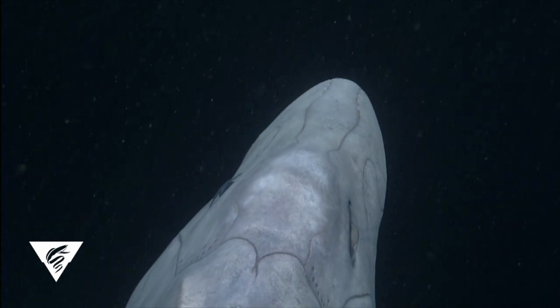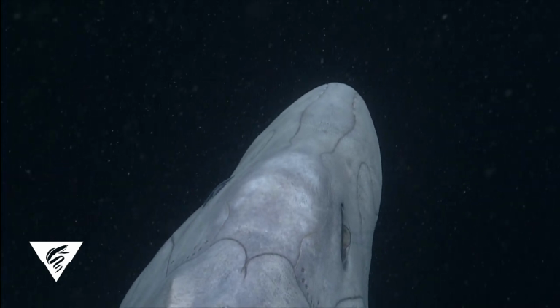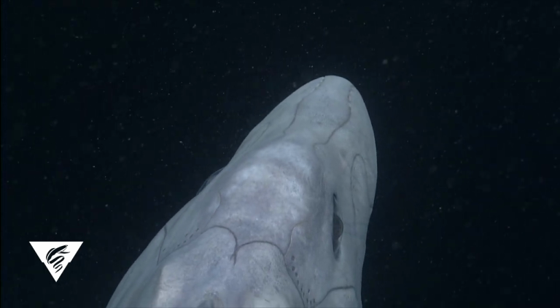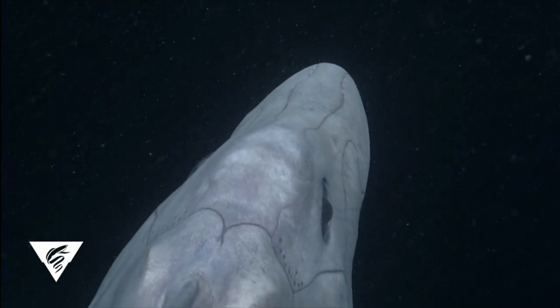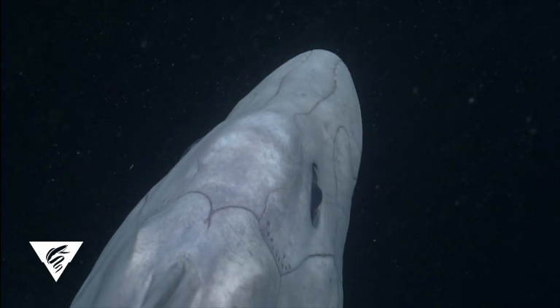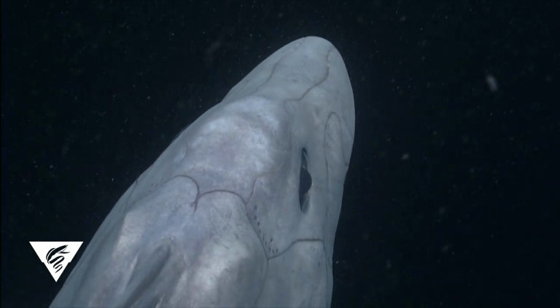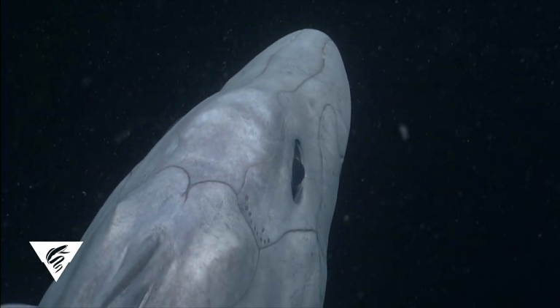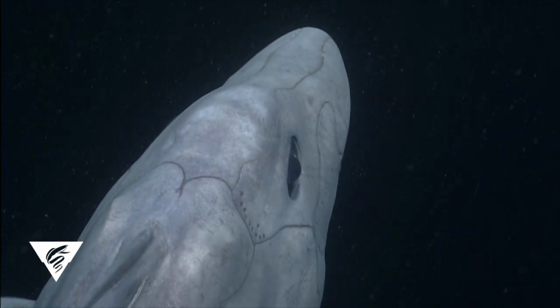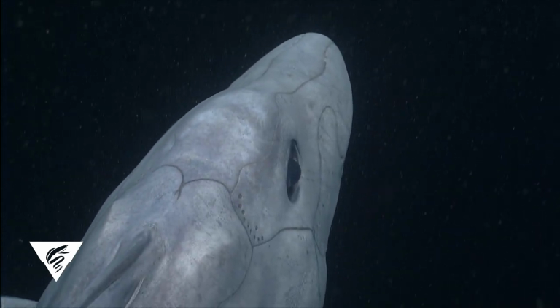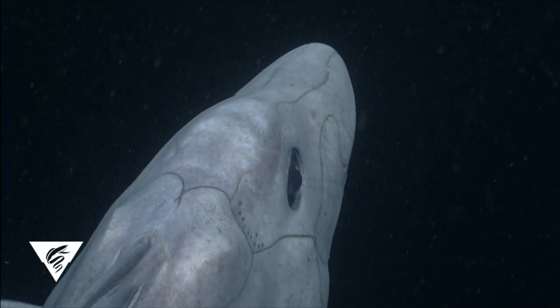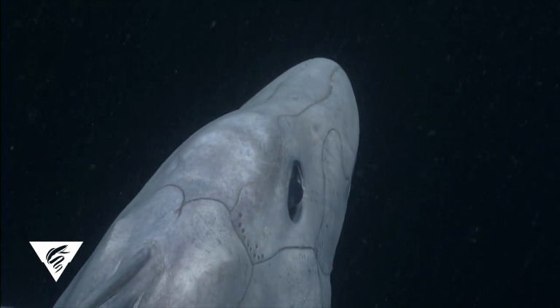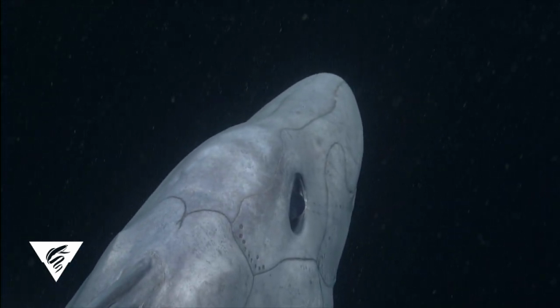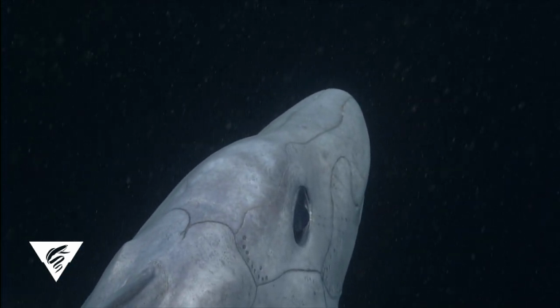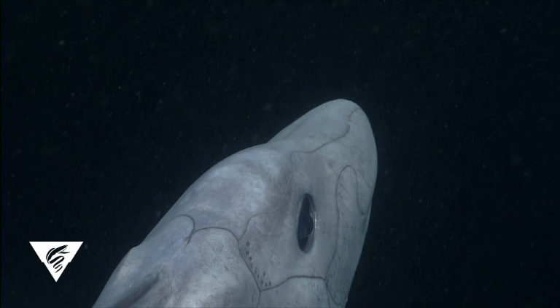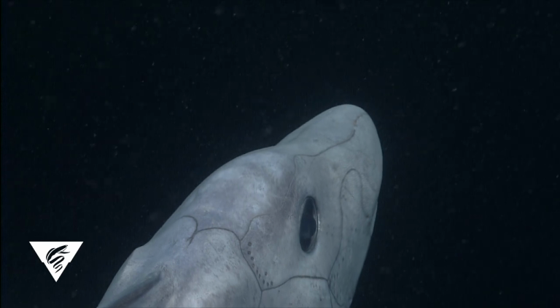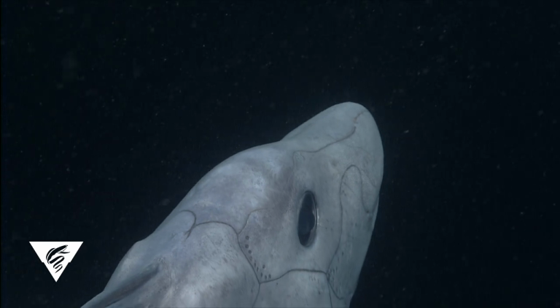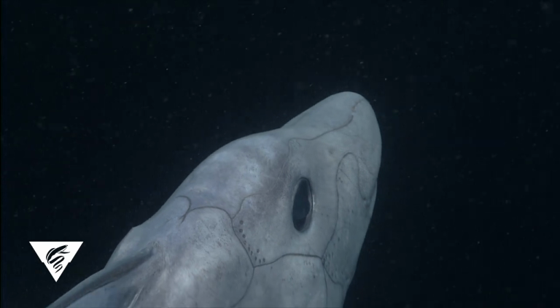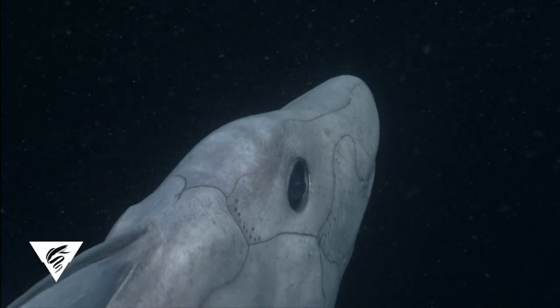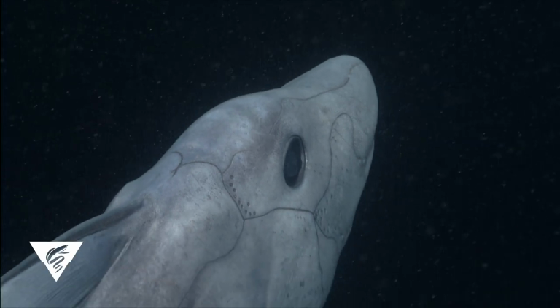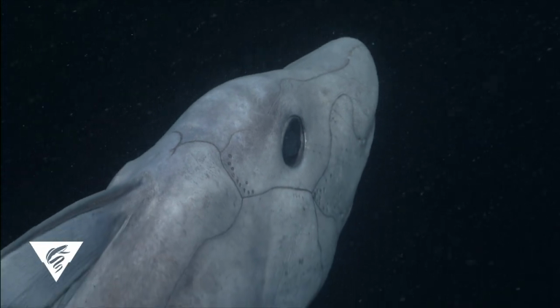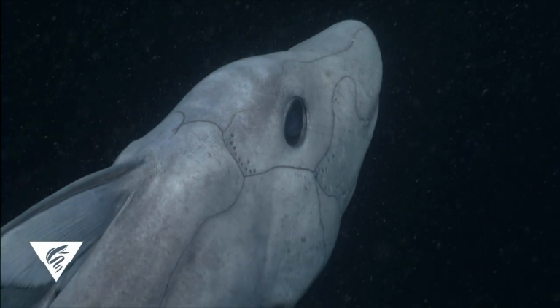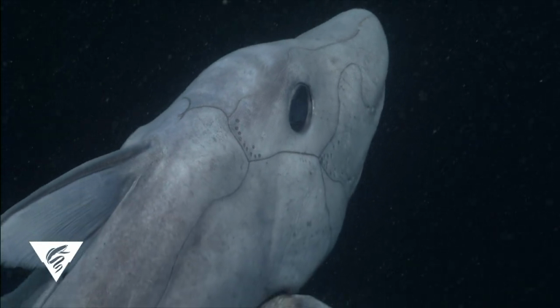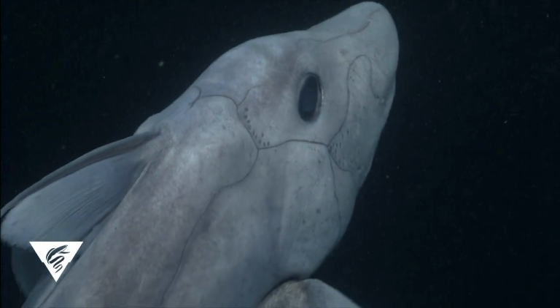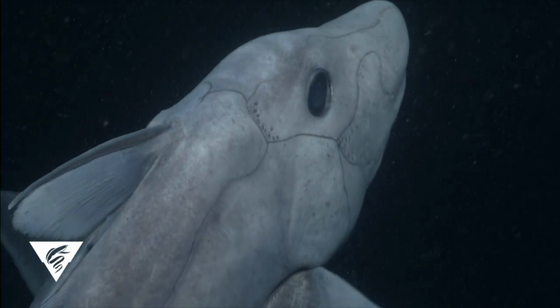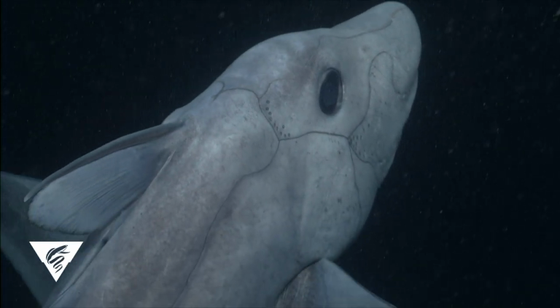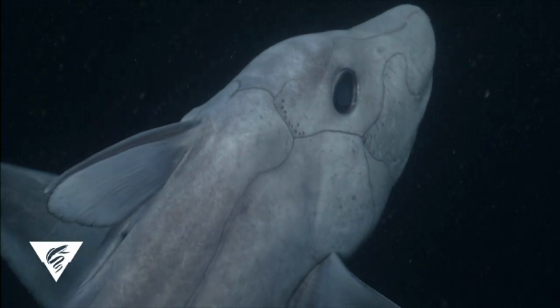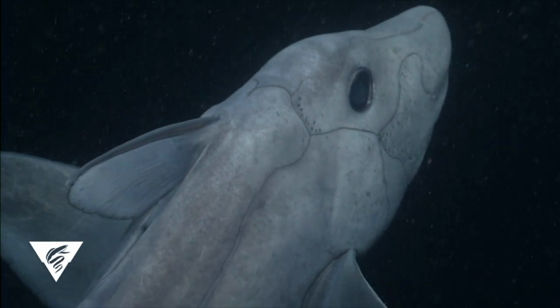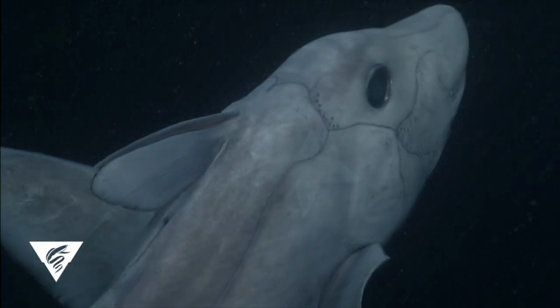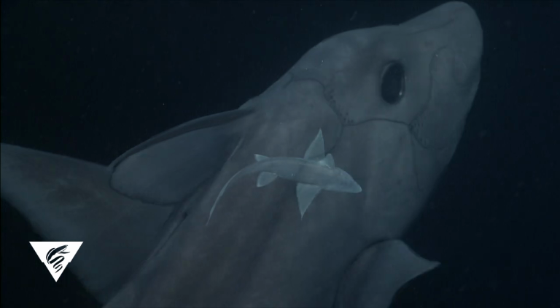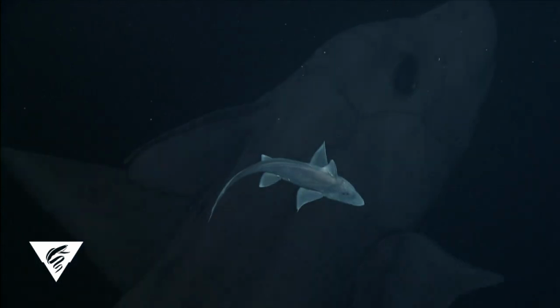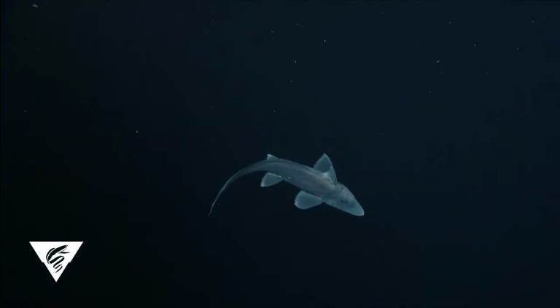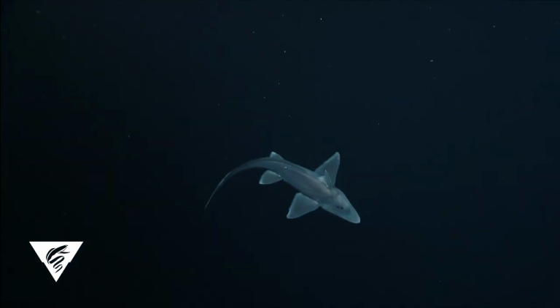In order to confirm the identity of this animal, we need to collect specimens, analyze its physical characteristics, and conduct DNA analyses so we can compare it with other known species.